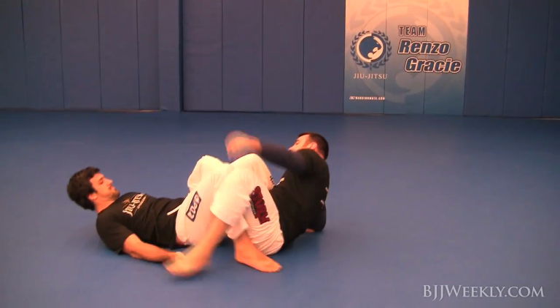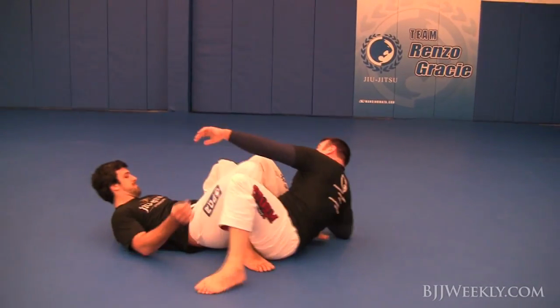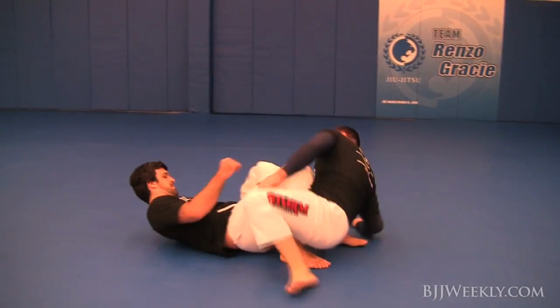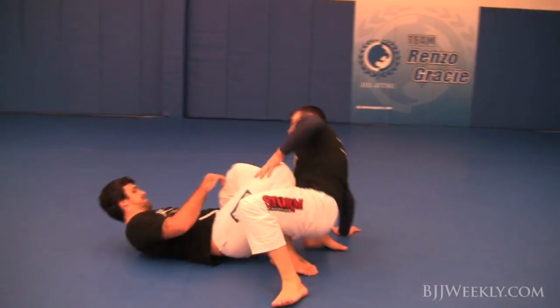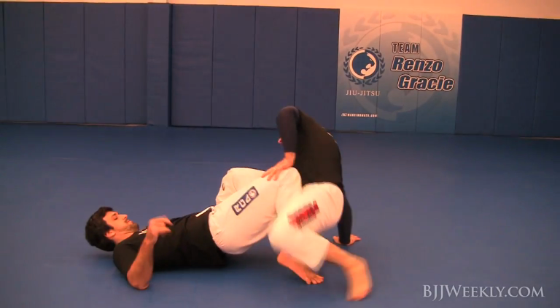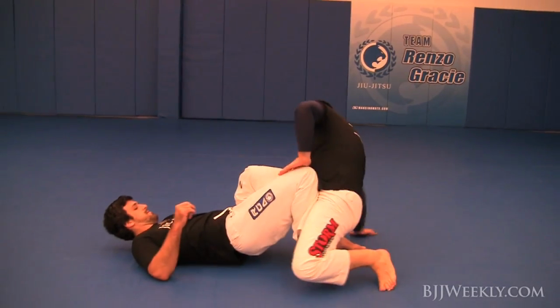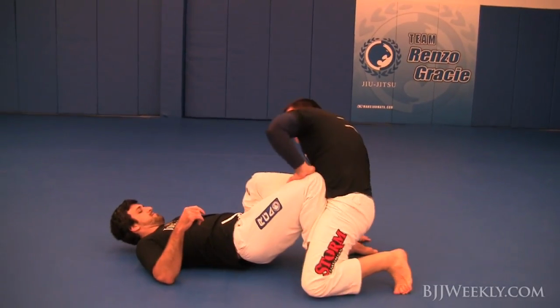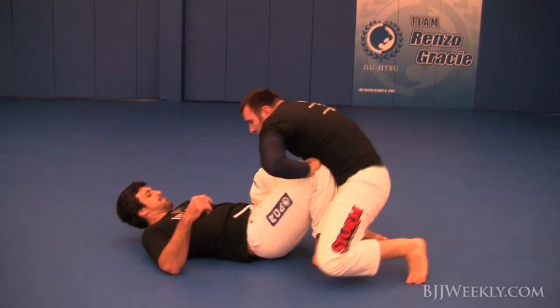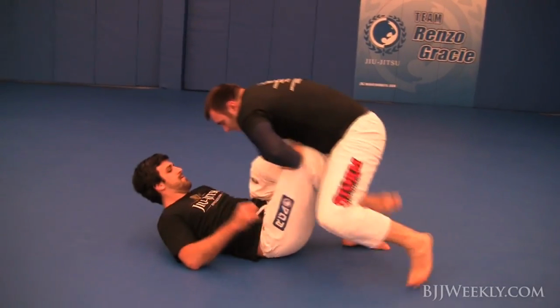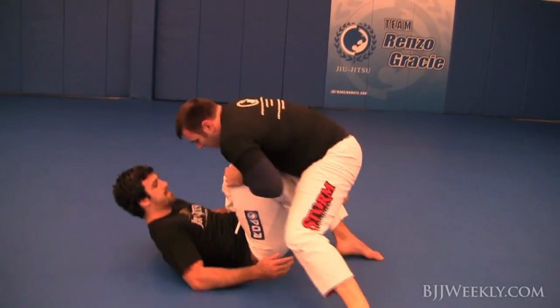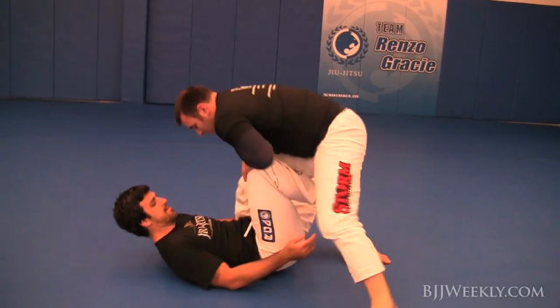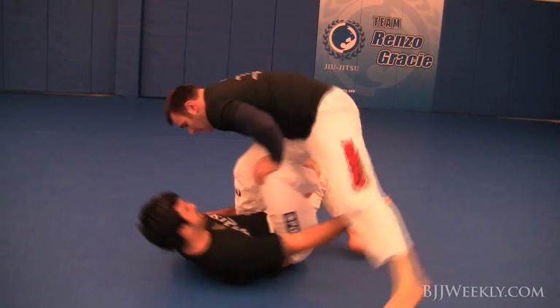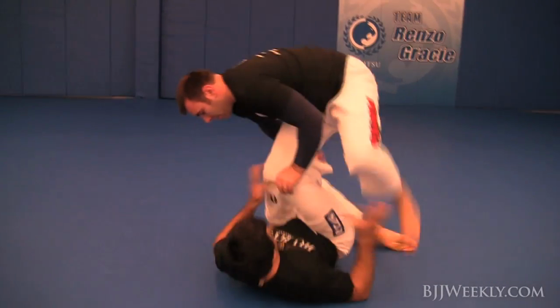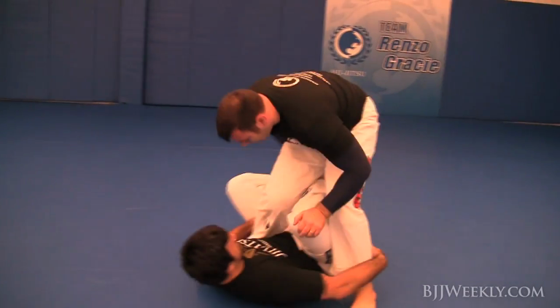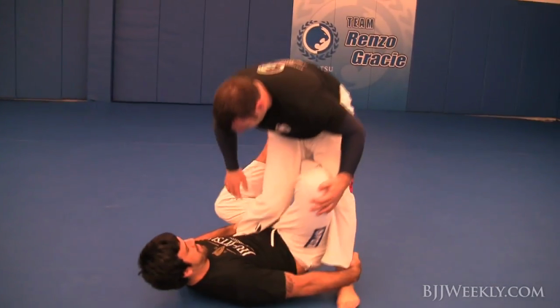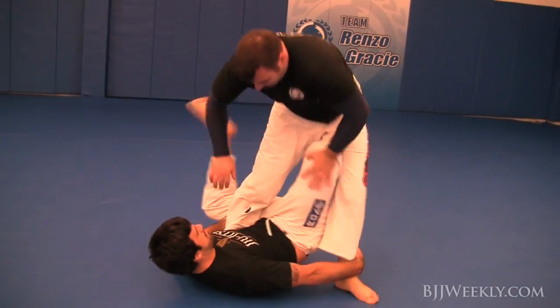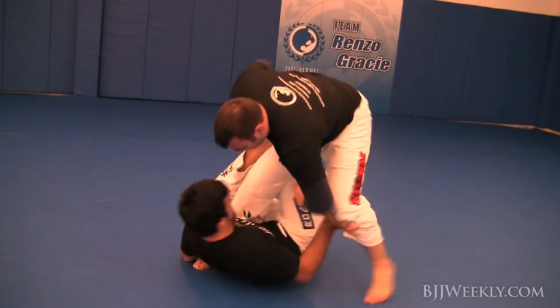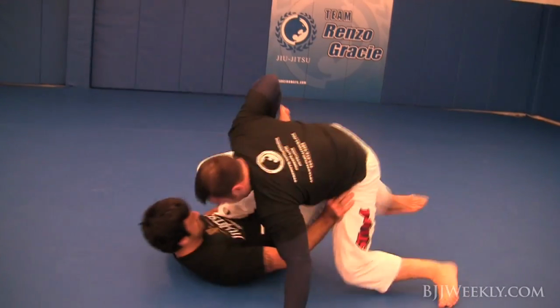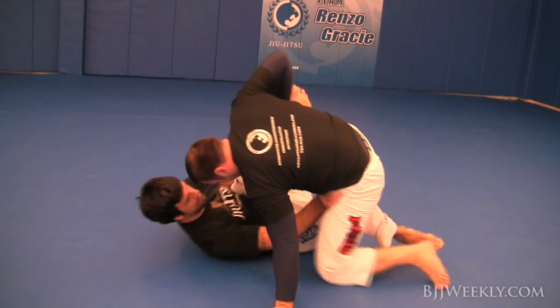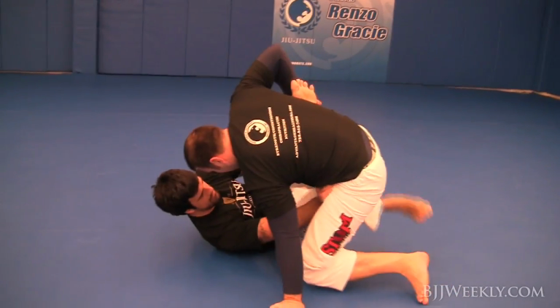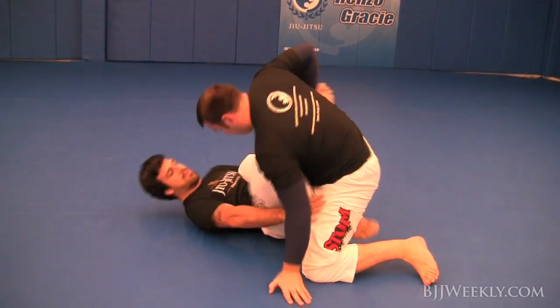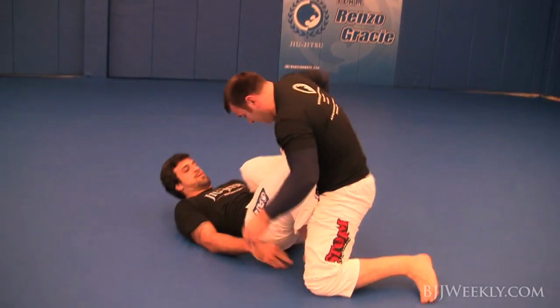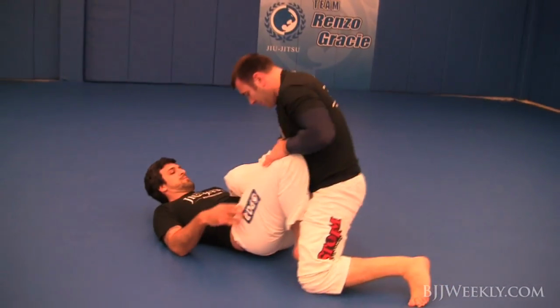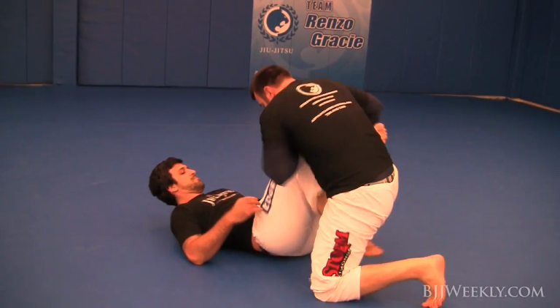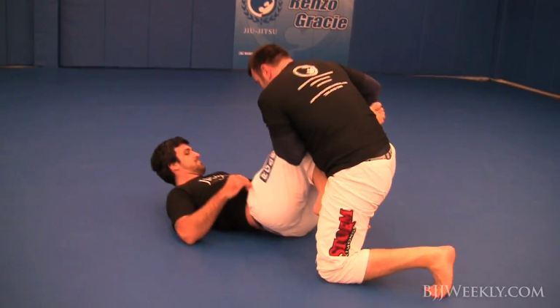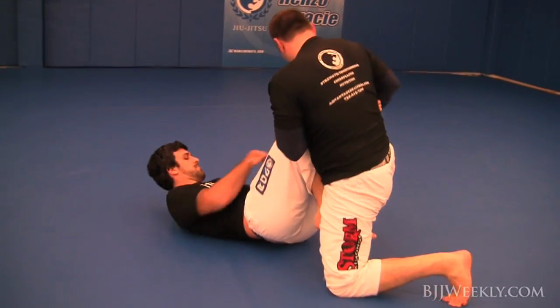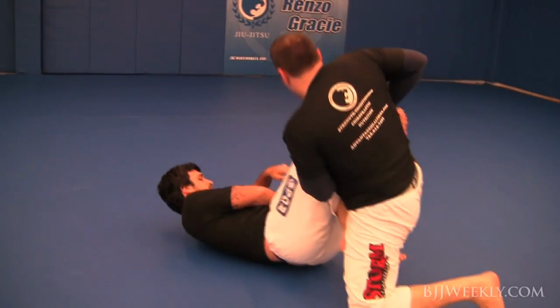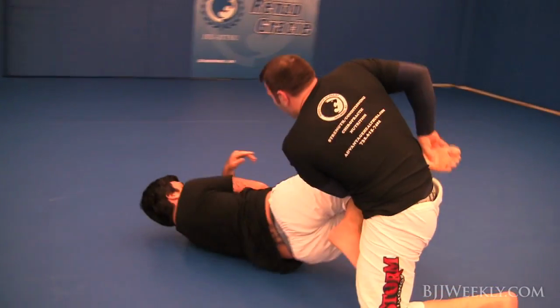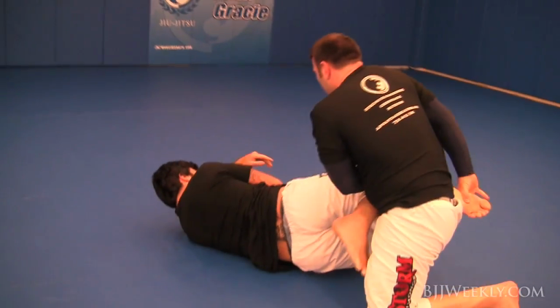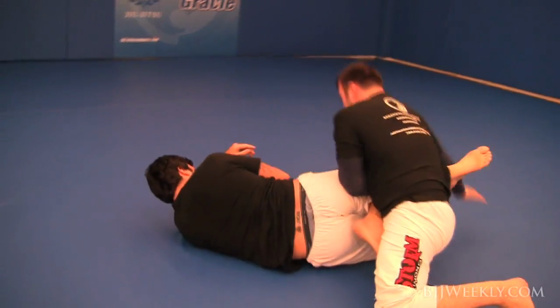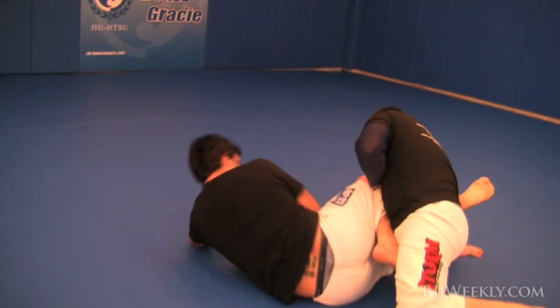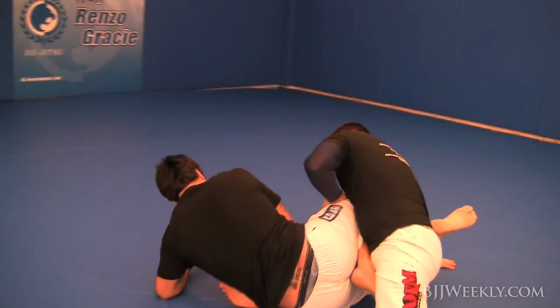He grabs a couple of ankles and Holes has got my leg locked right here. He wasn't letting me come up, wasn't letting me get into a good position.